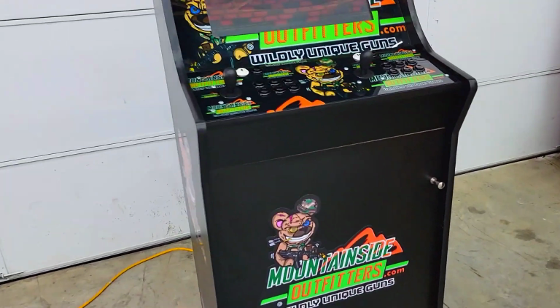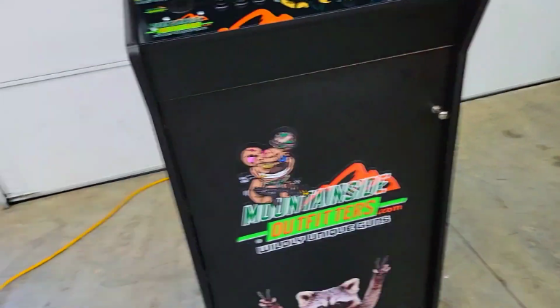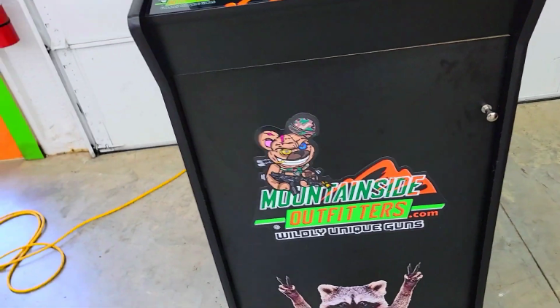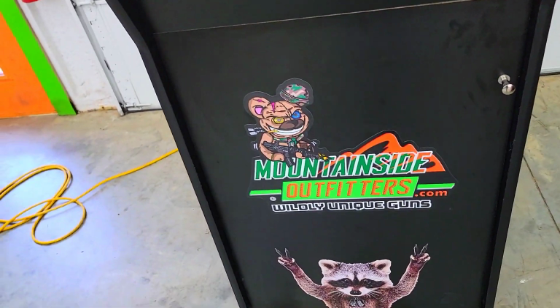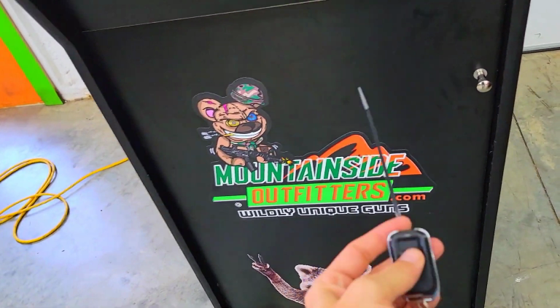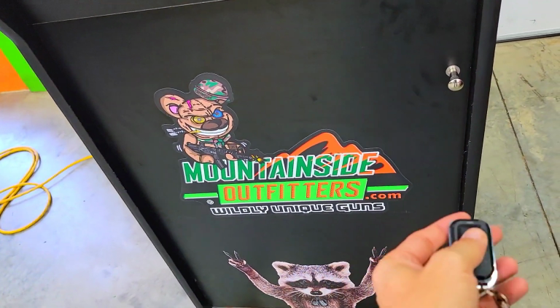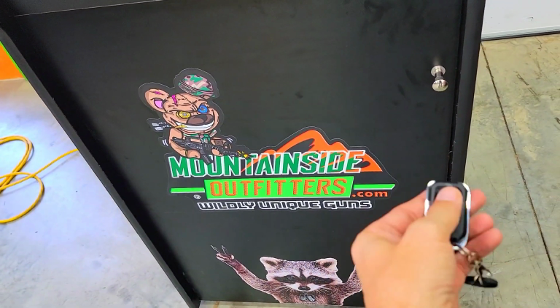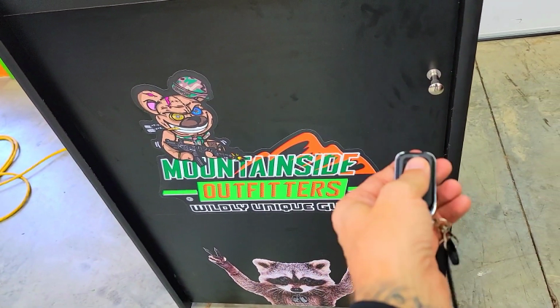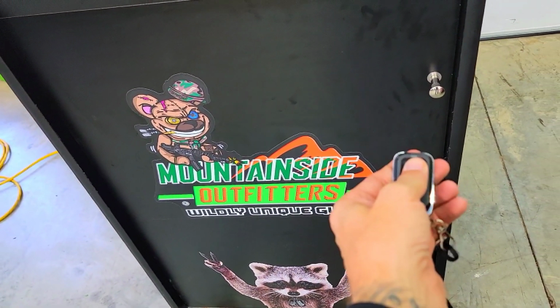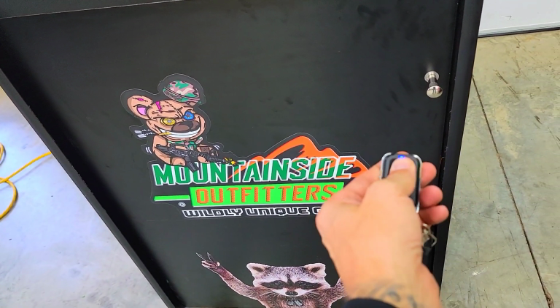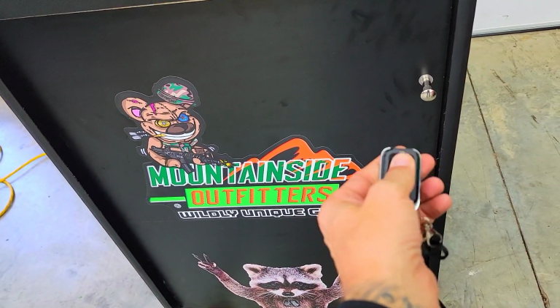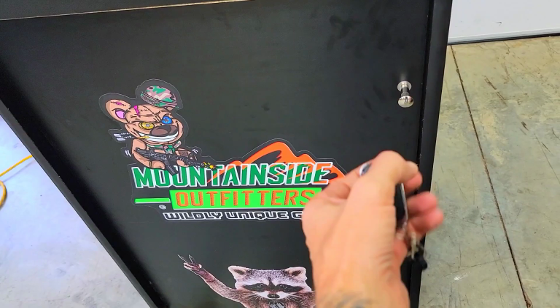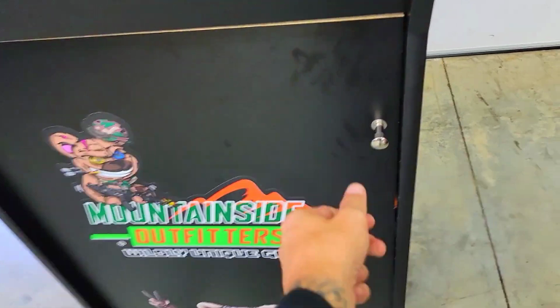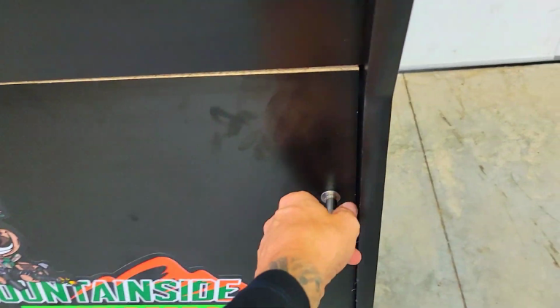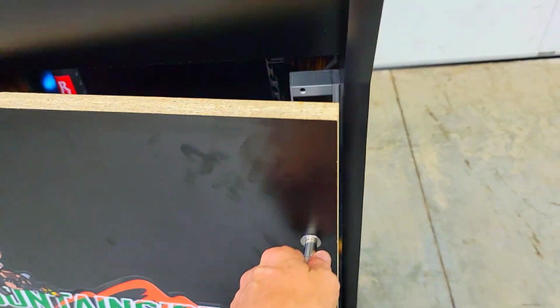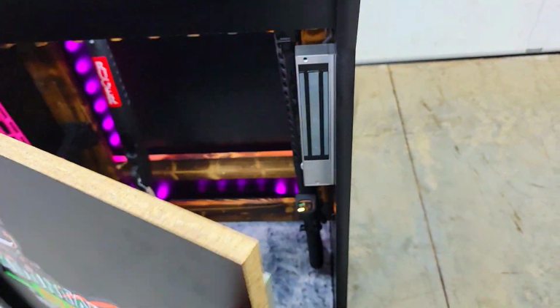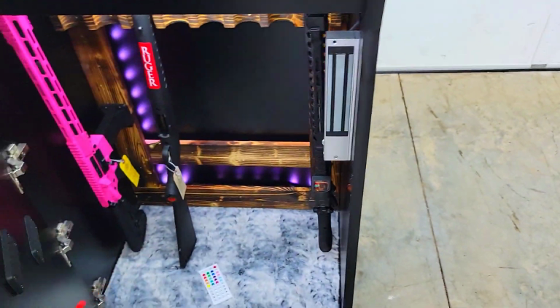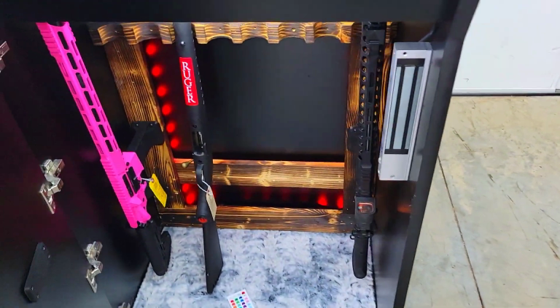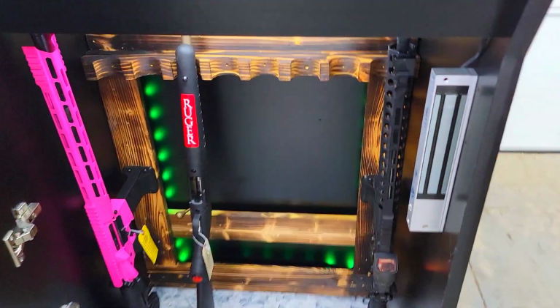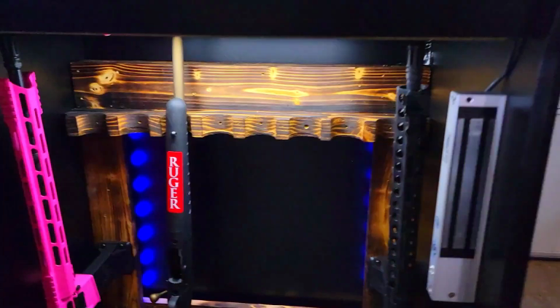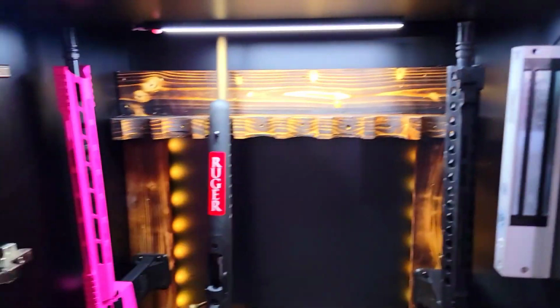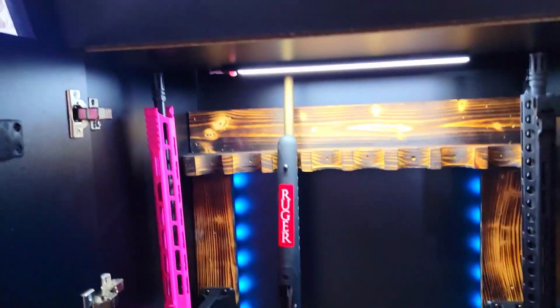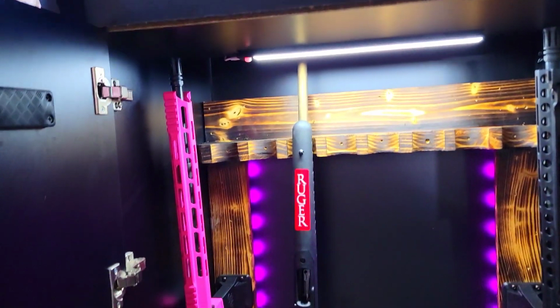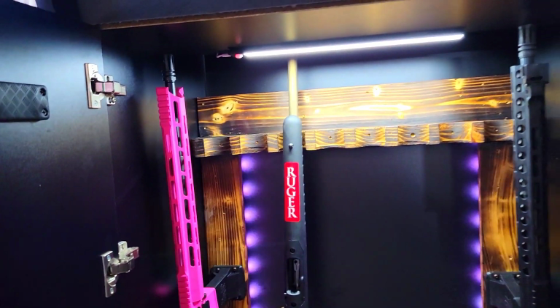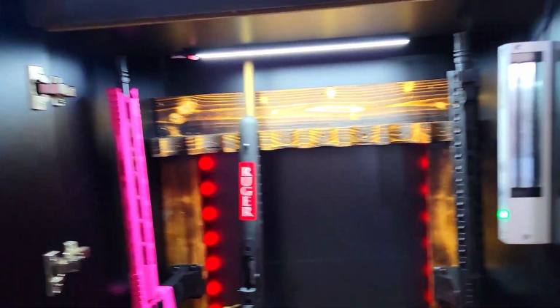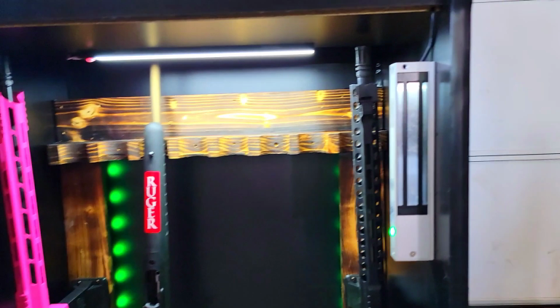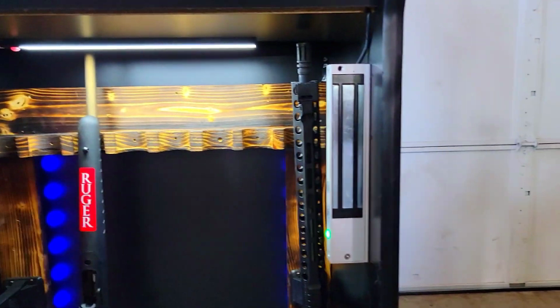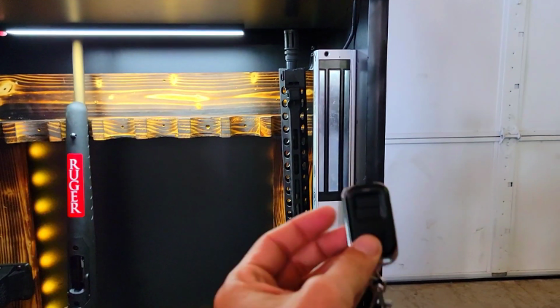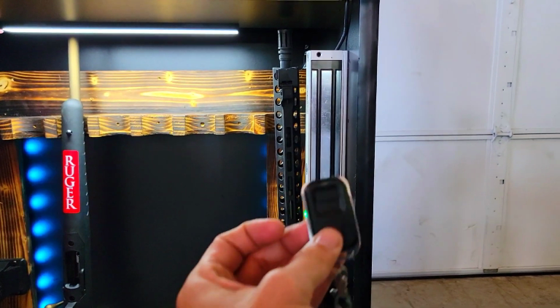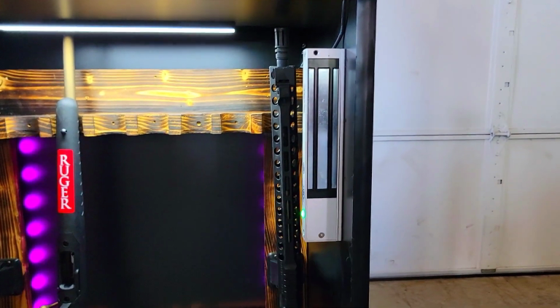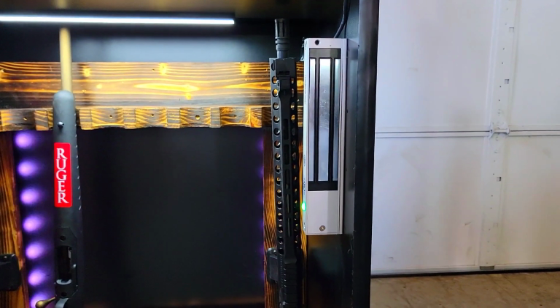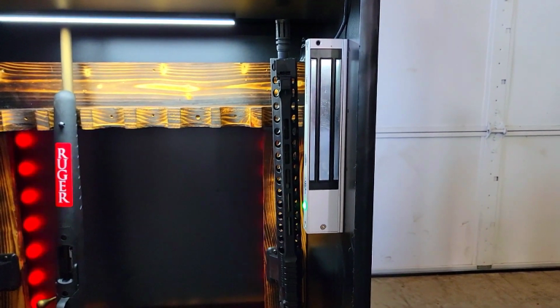This one here is set up, although everything's an option — biometric and anything else you can think of, just good old-fashioned numbers and puzzles and keys — but this one is set up with a remote-control magnetic lock.